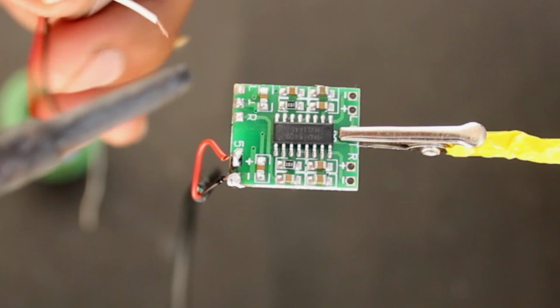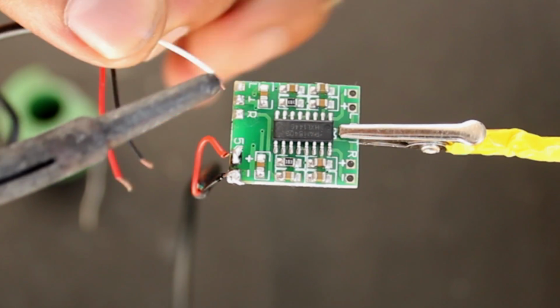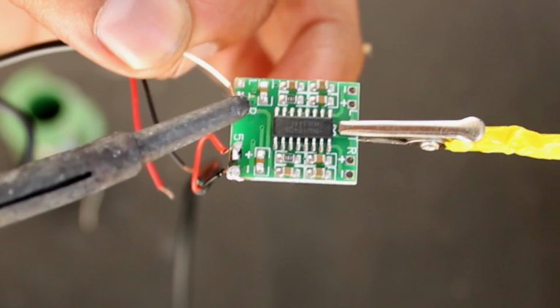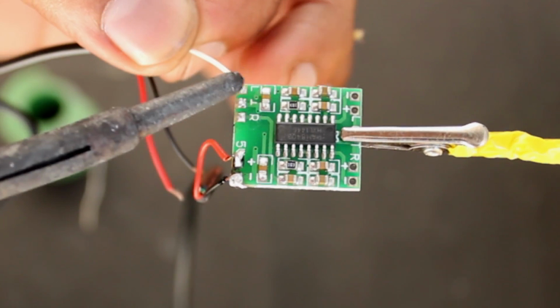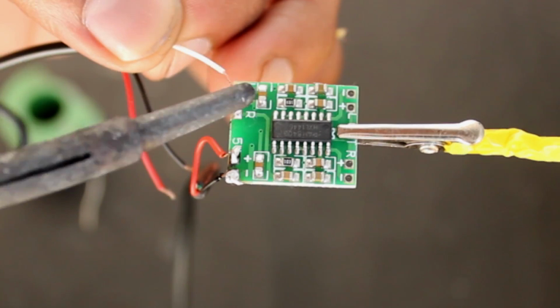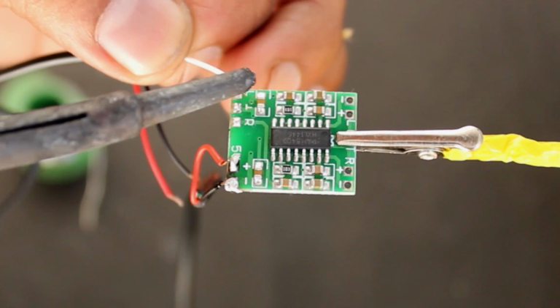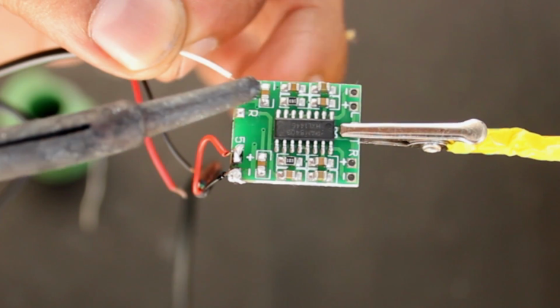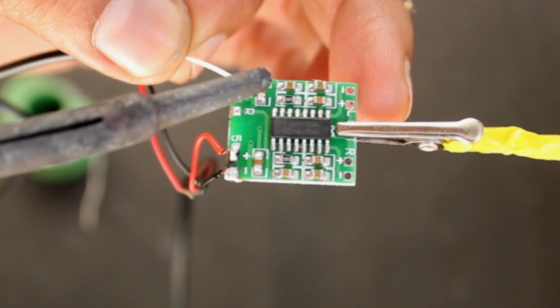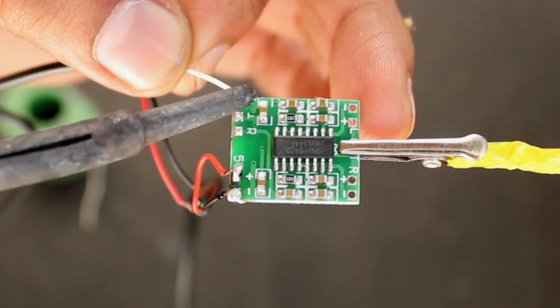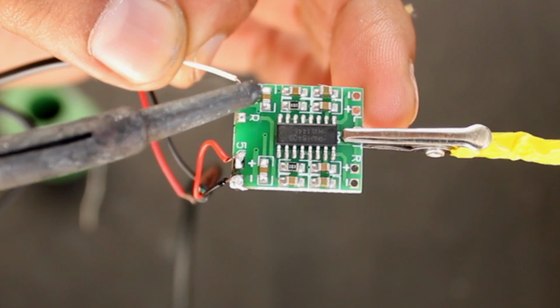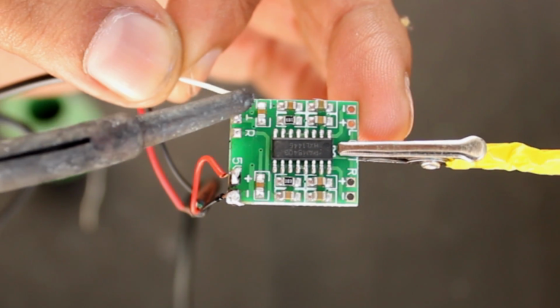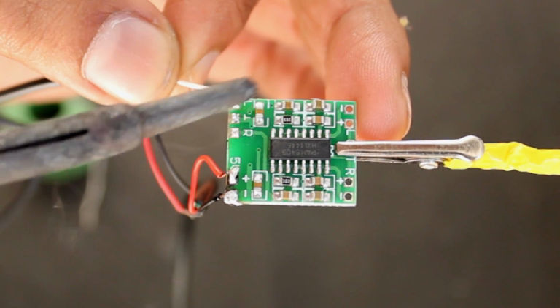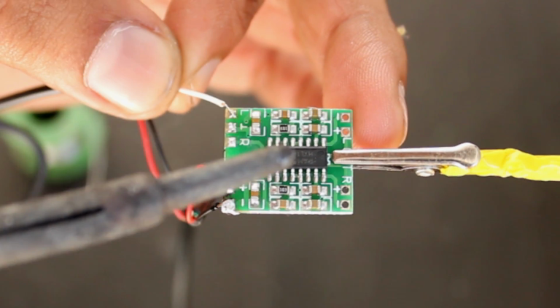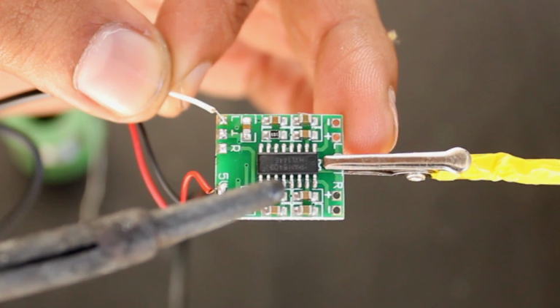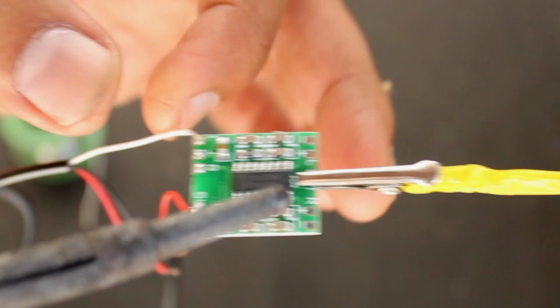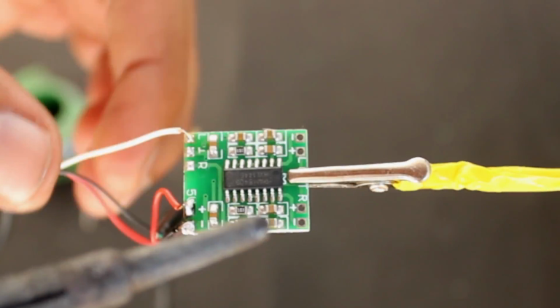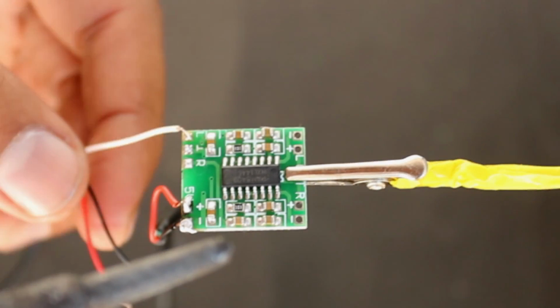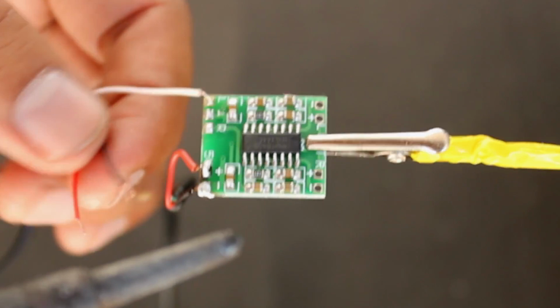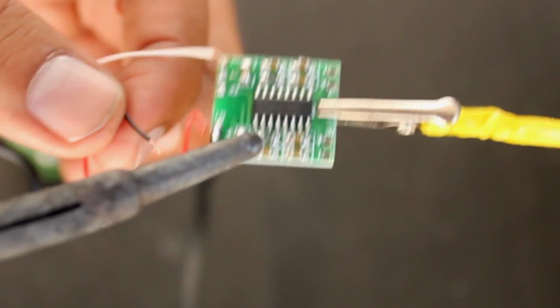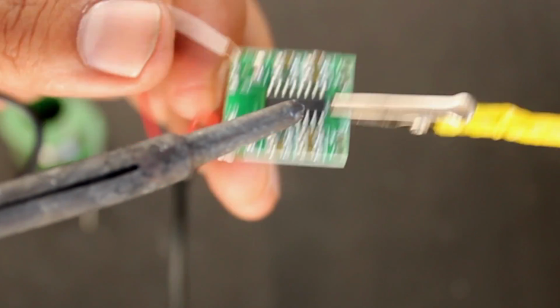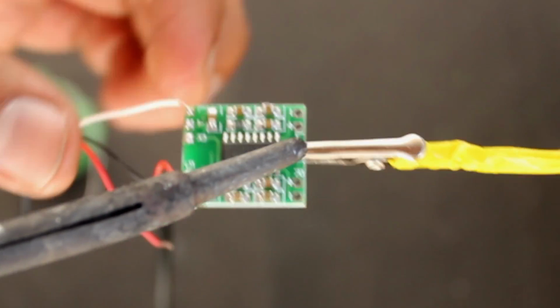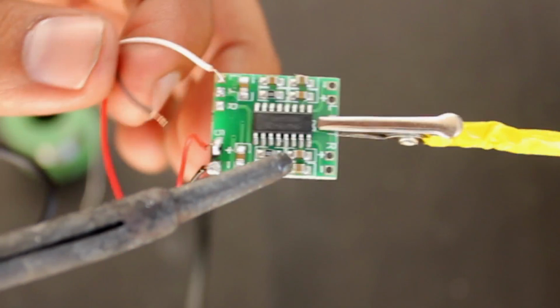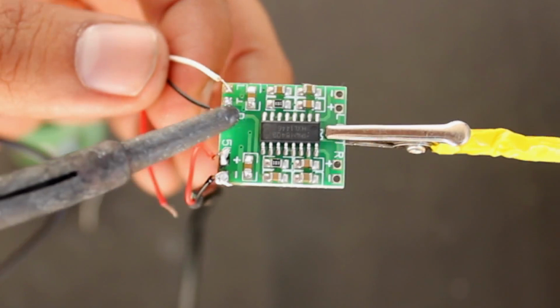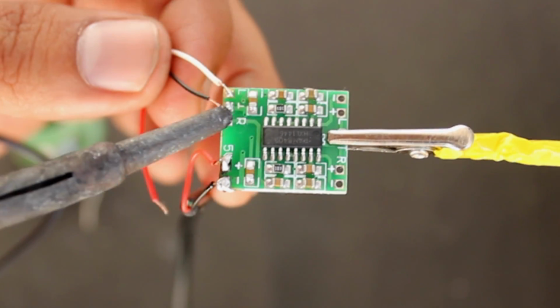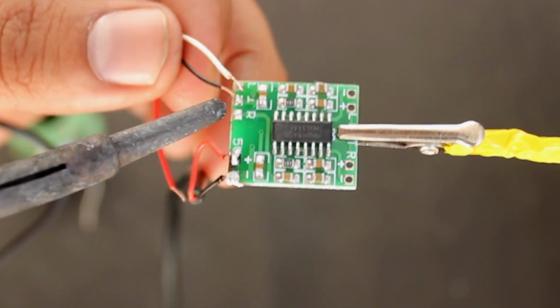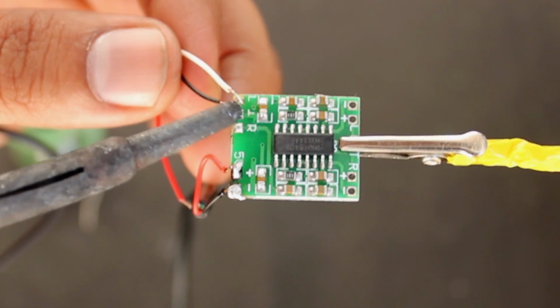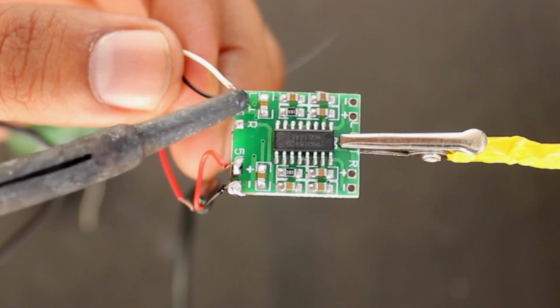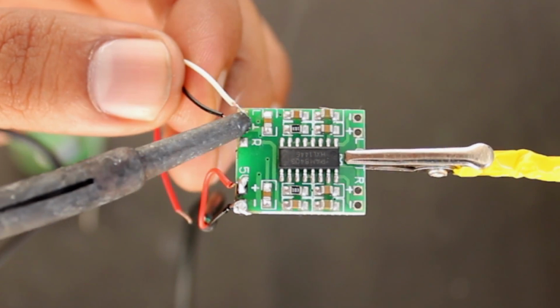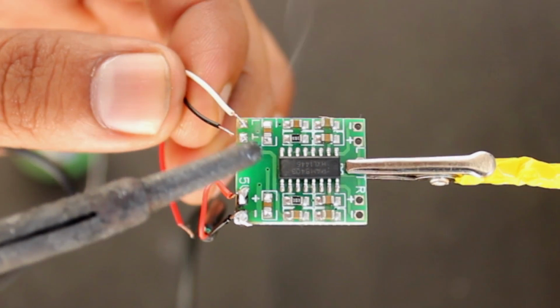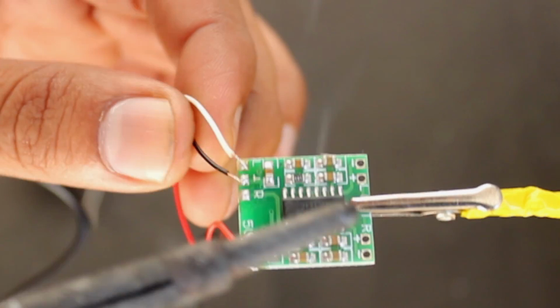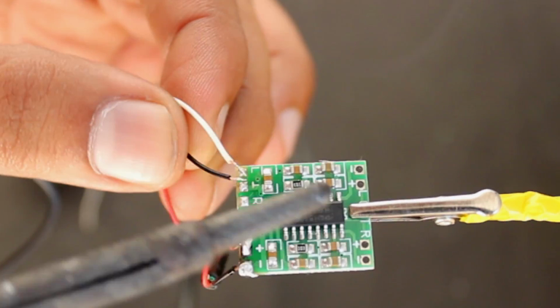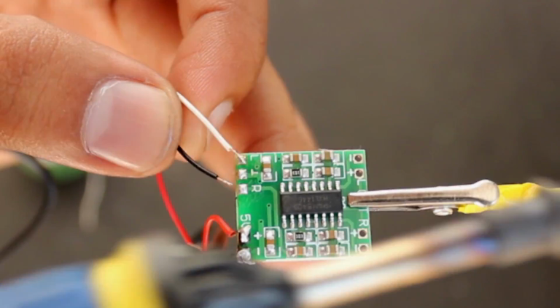Then solder the 3.5mm jack wire. It contains 3 colored wires — white, red, and black. Solder the white wire for the right channel, the red wire for the left channel, and the black wire for ground.